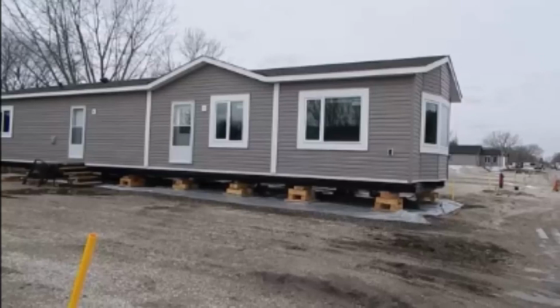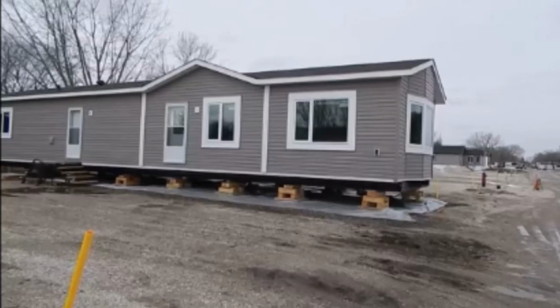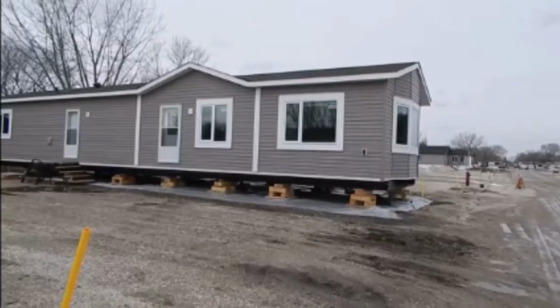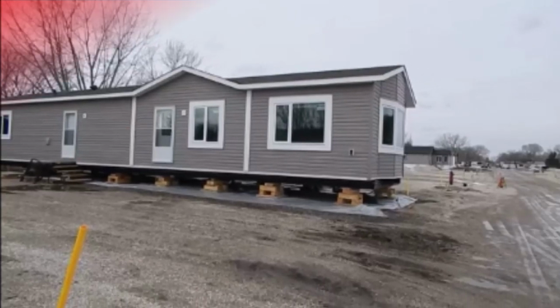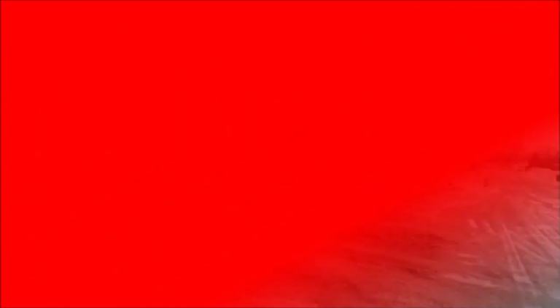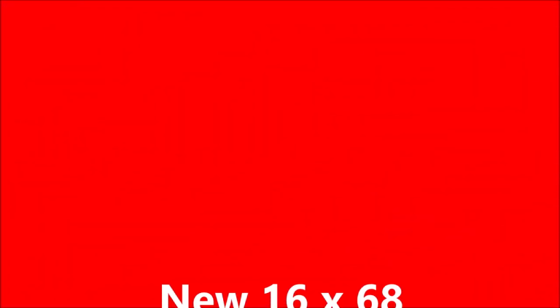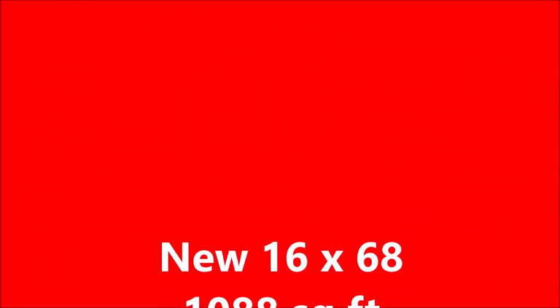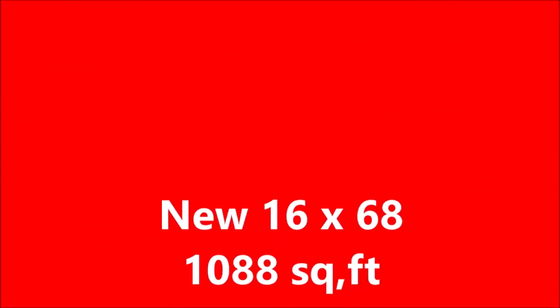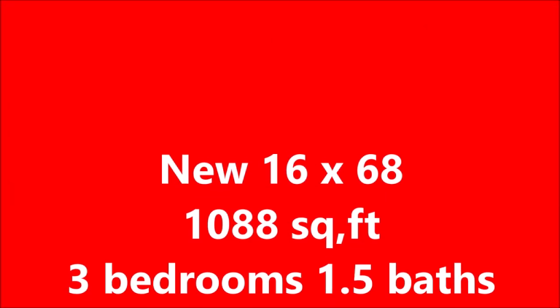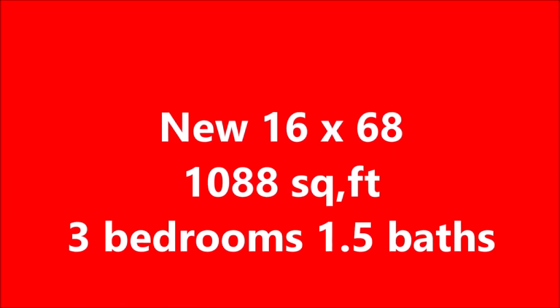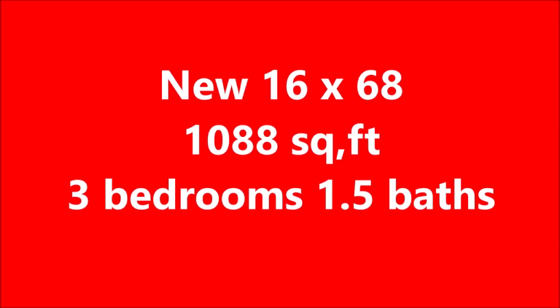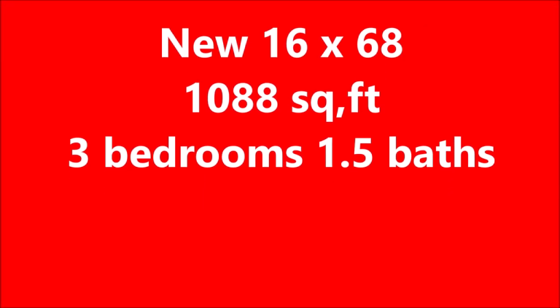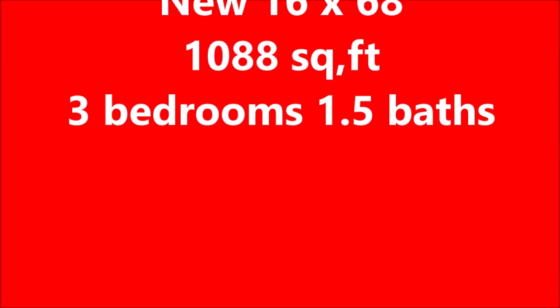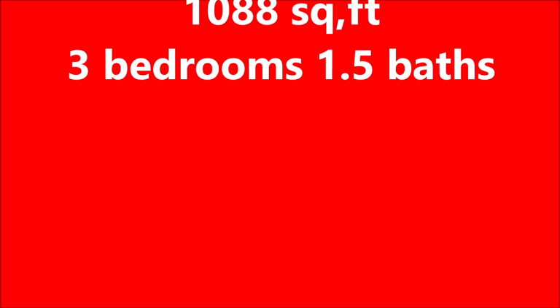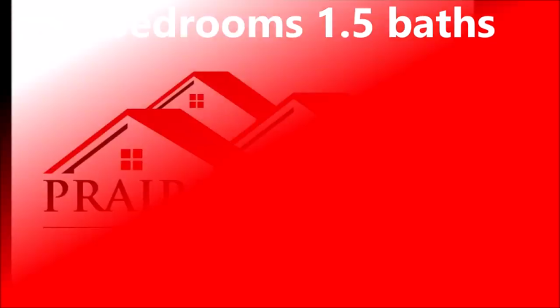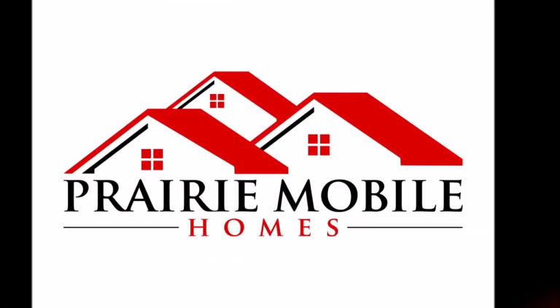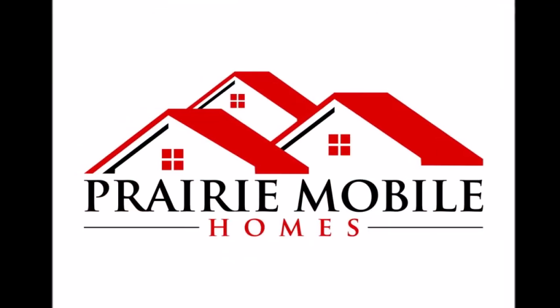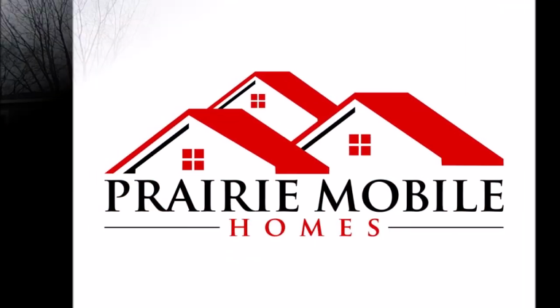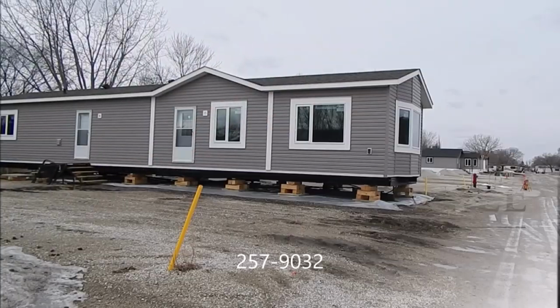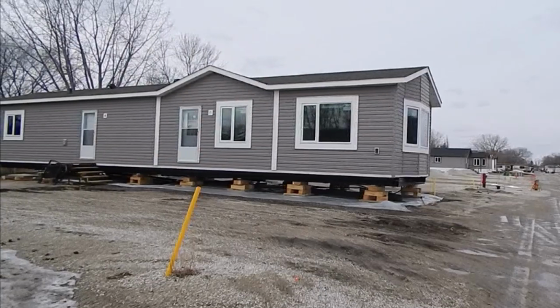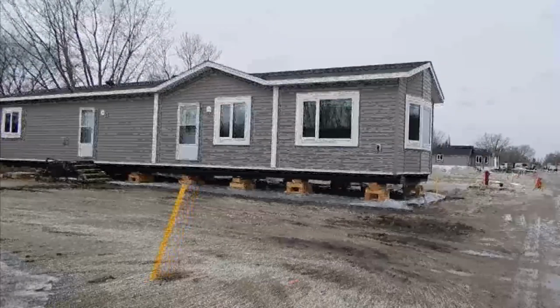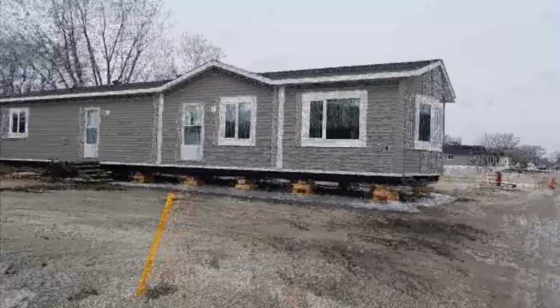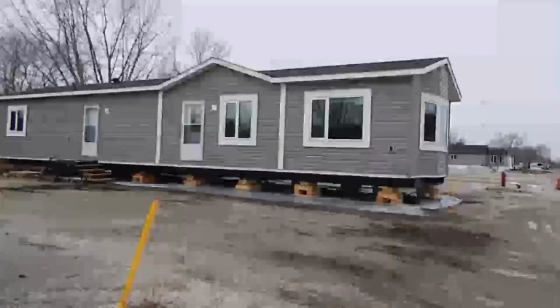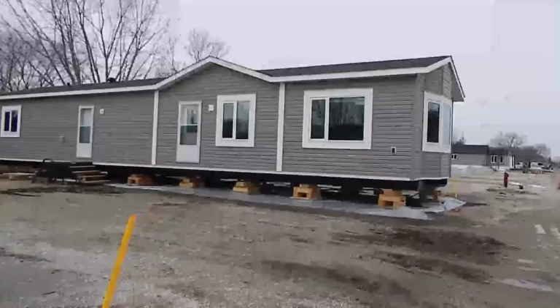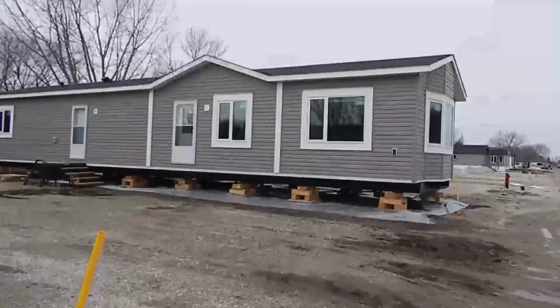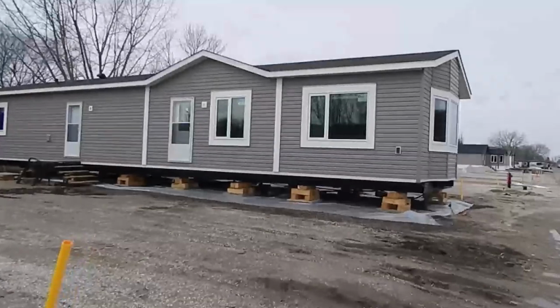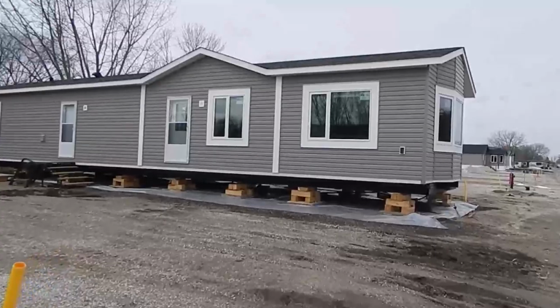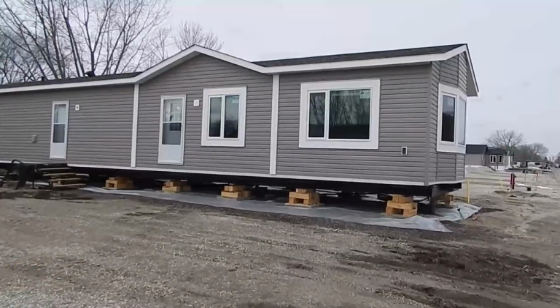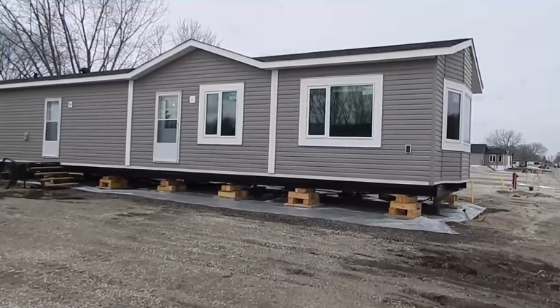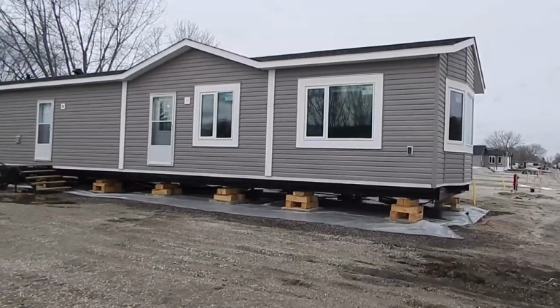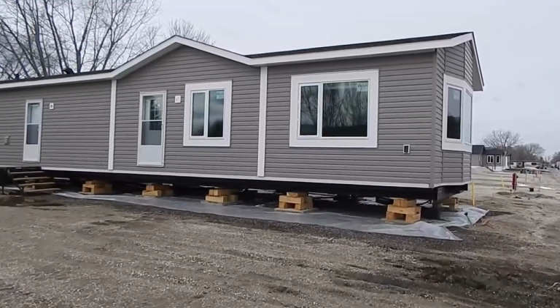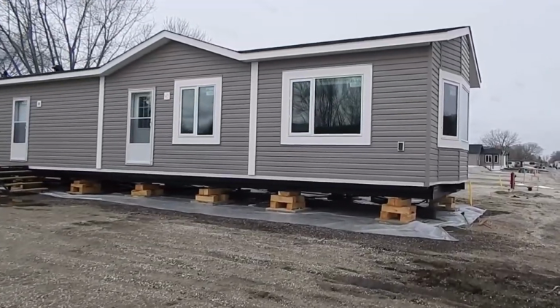Hi folks, Darcy here at Prairie Mobile Homes. Today we'll be touring a 16 by 68 three-bedroom one-and-a-half bath. It's a front living room model.